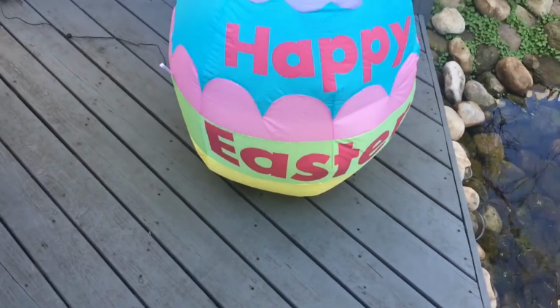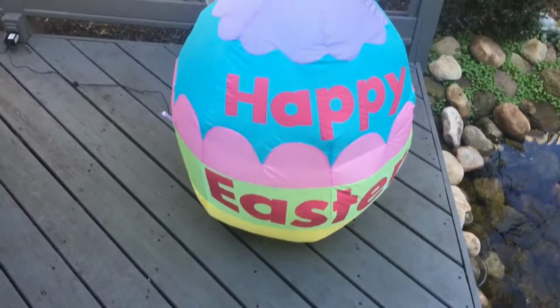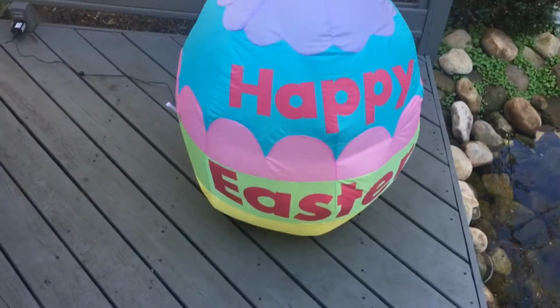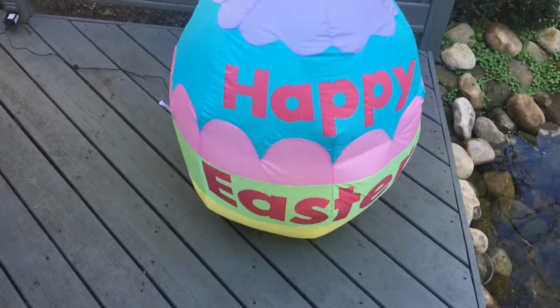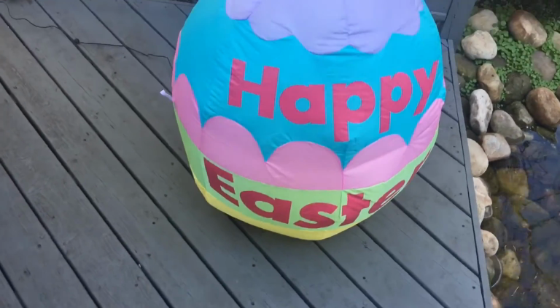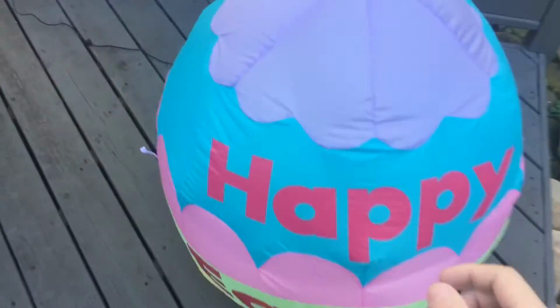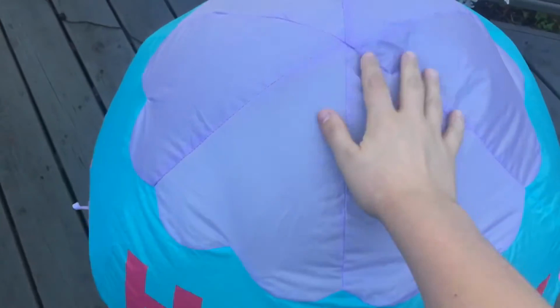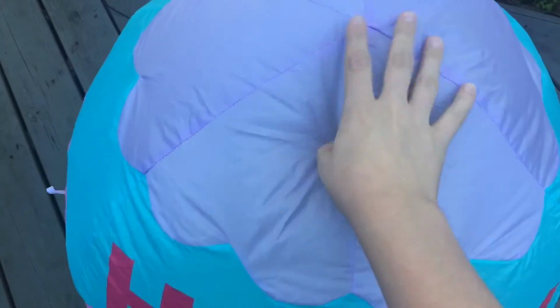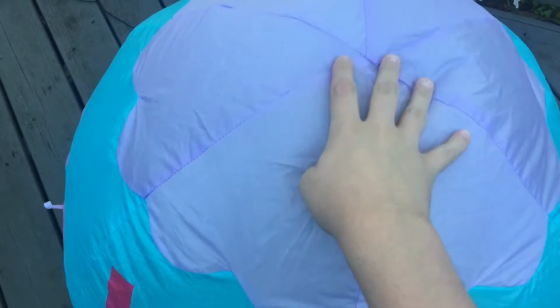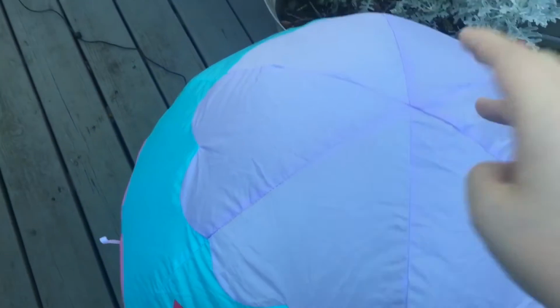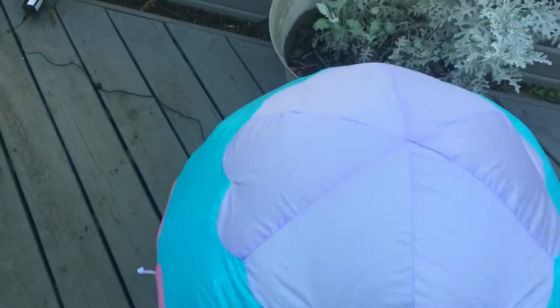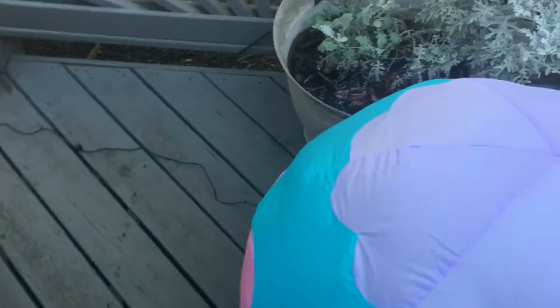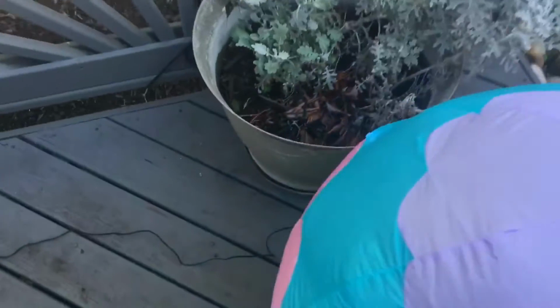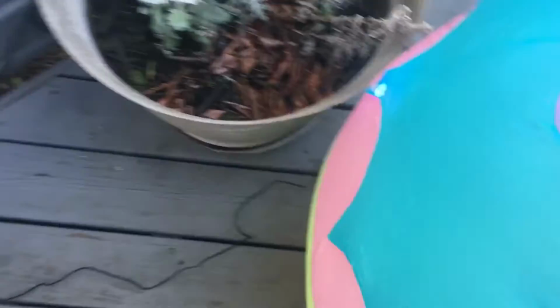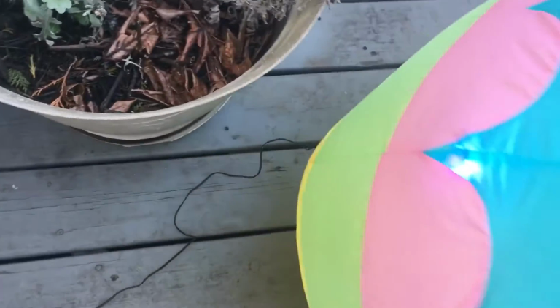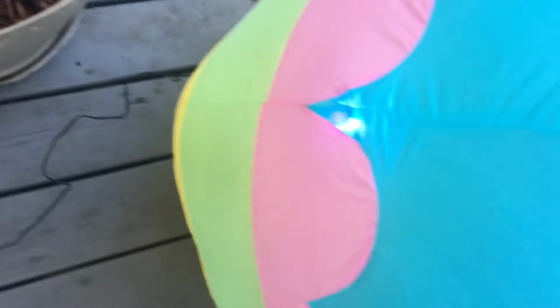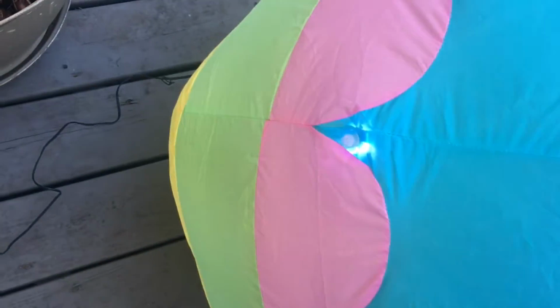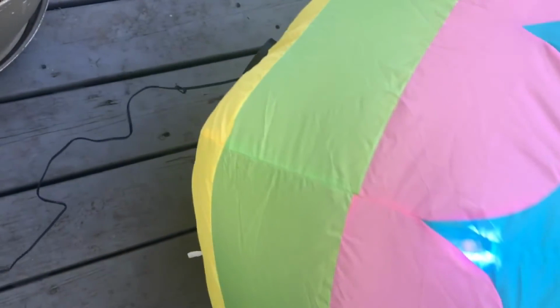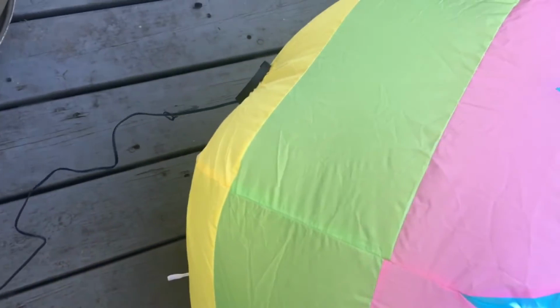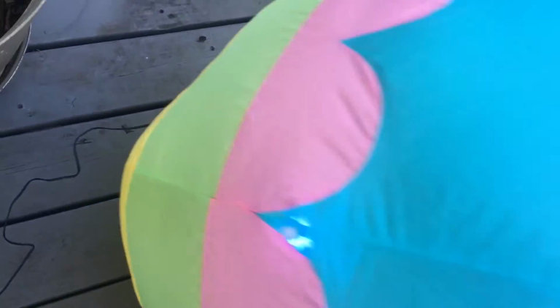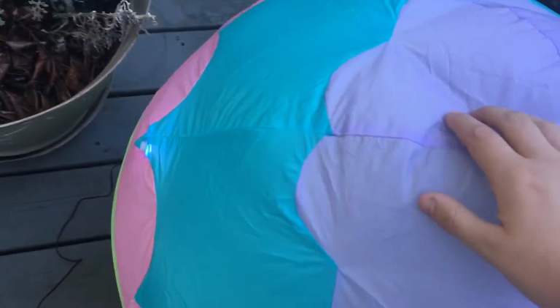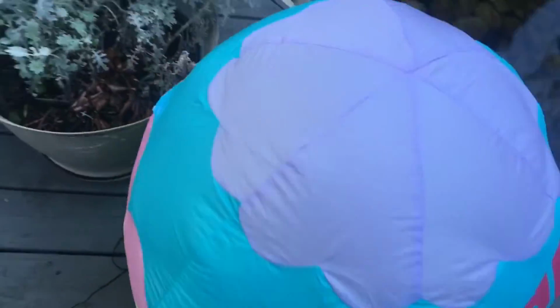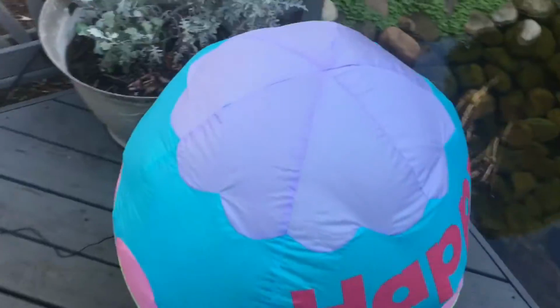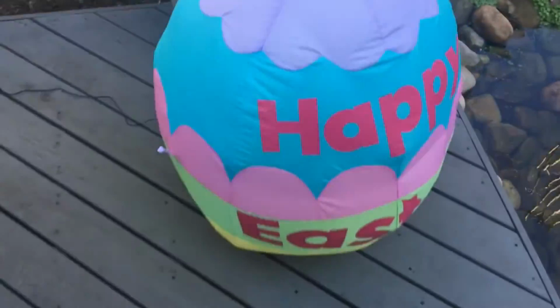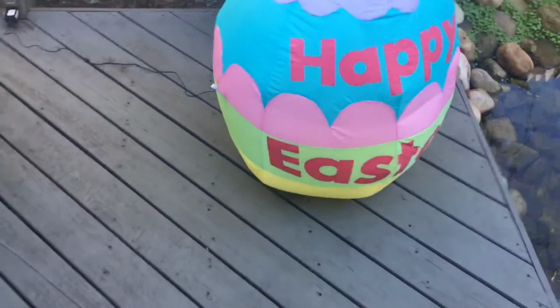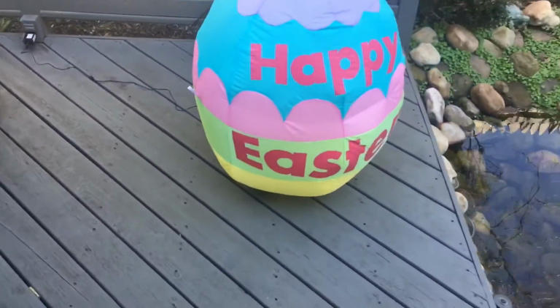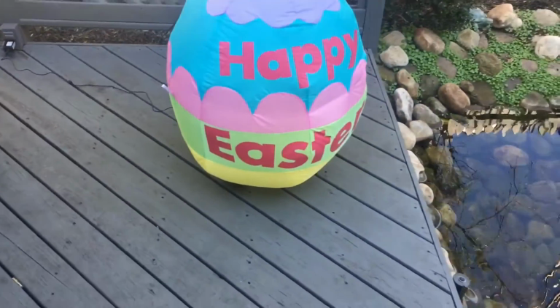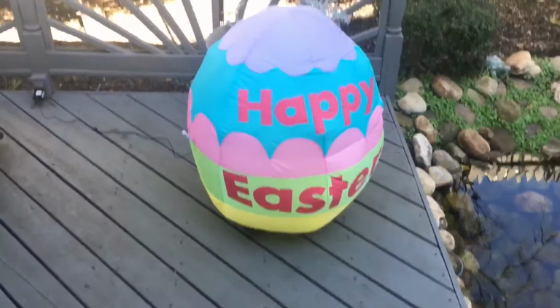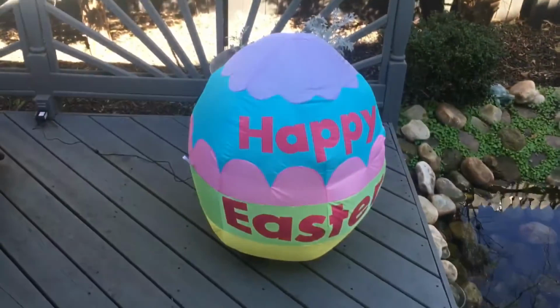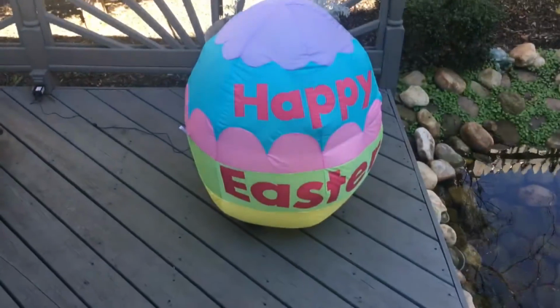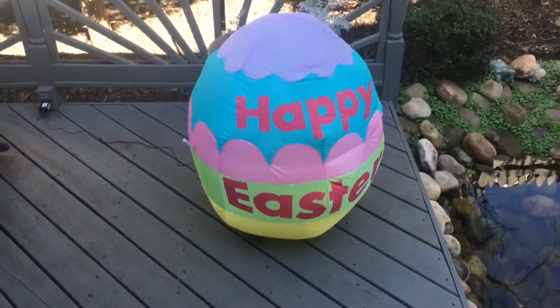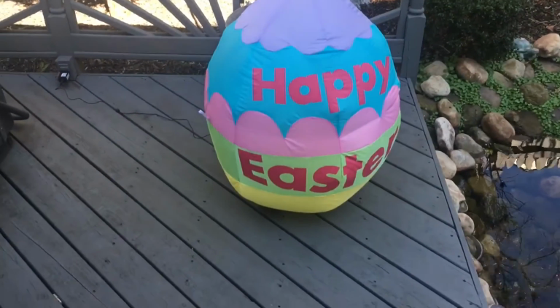Here's the first one inflated. It inflates kind of tightly. There's the LED light there and the fan over there. That's a pretty cool new for 2017 product.